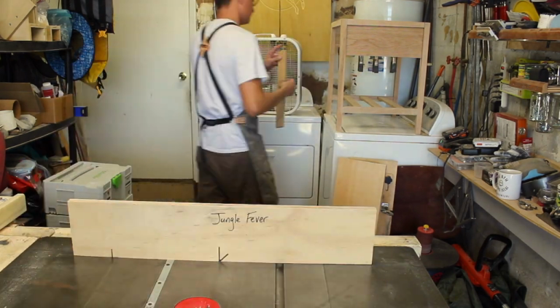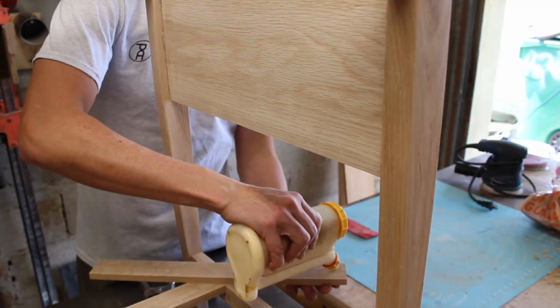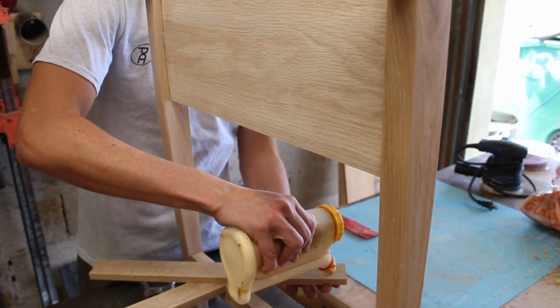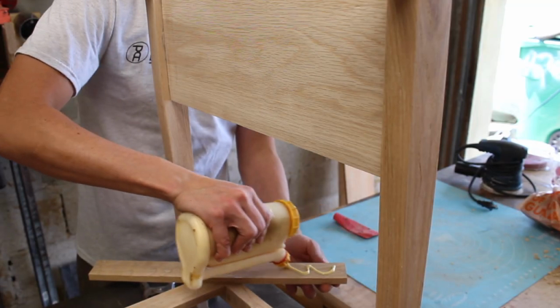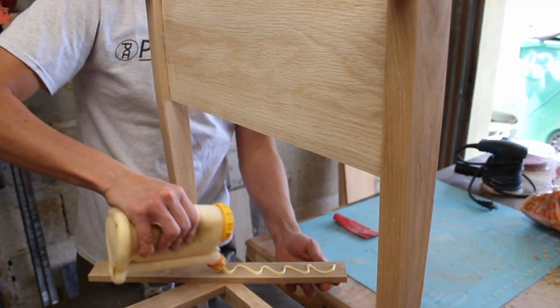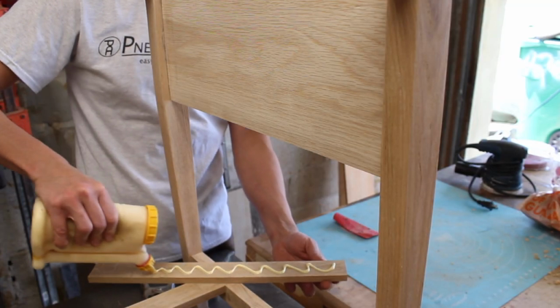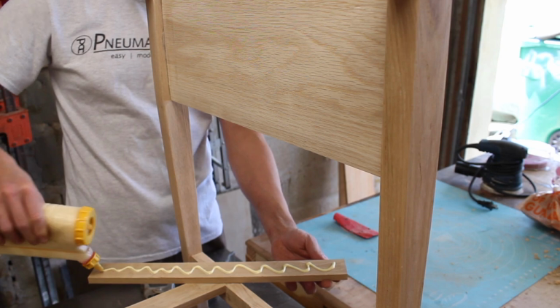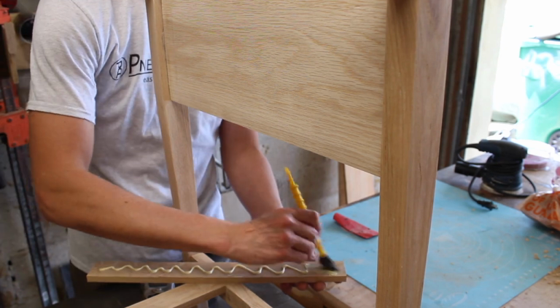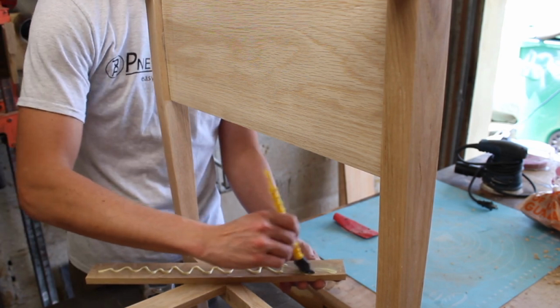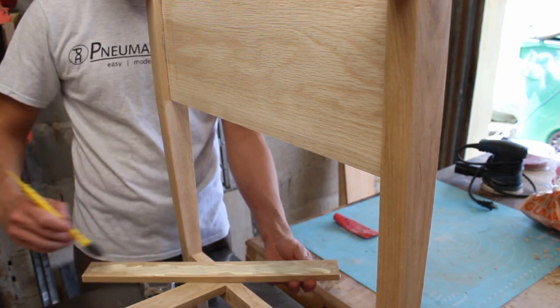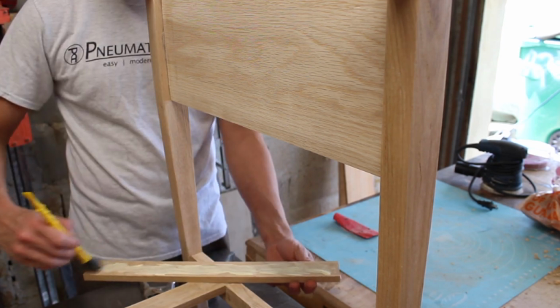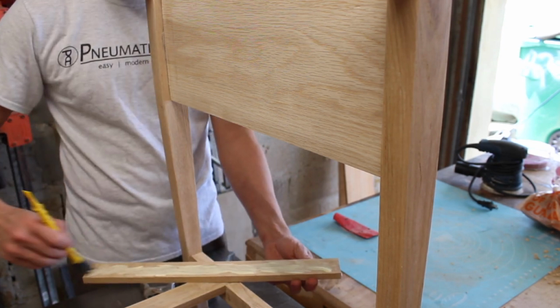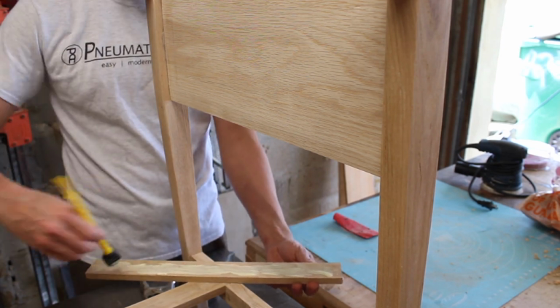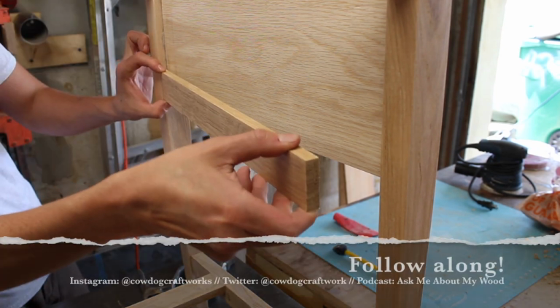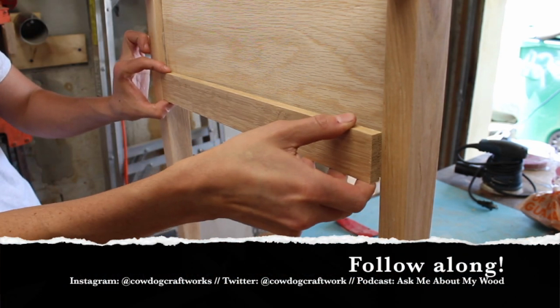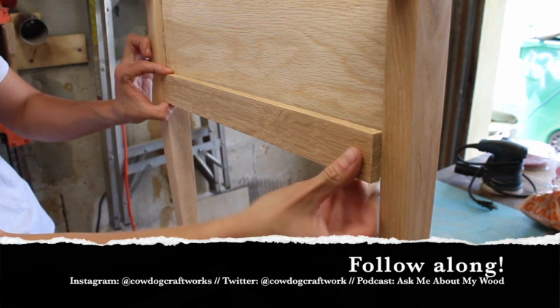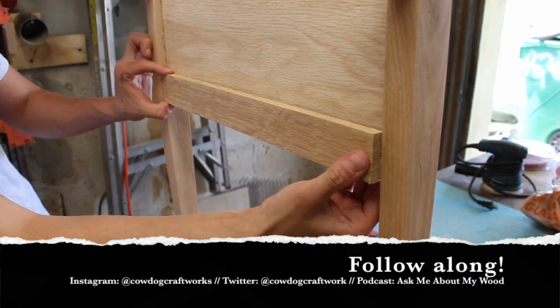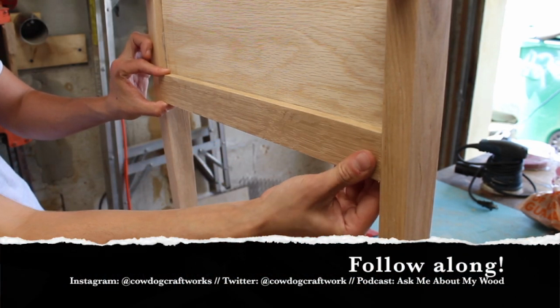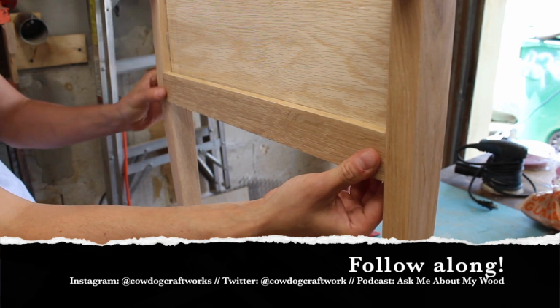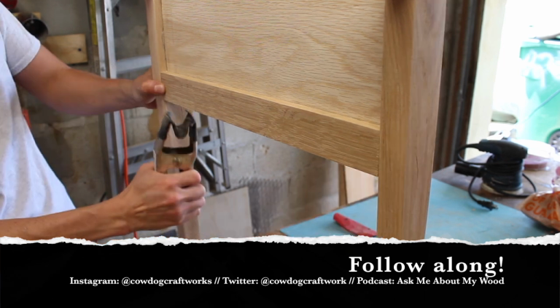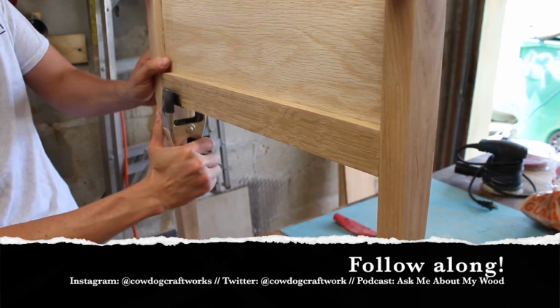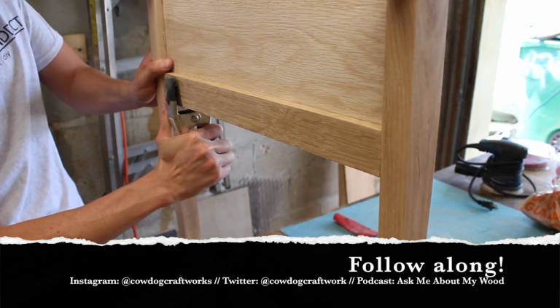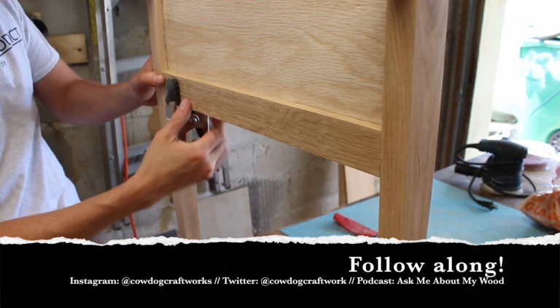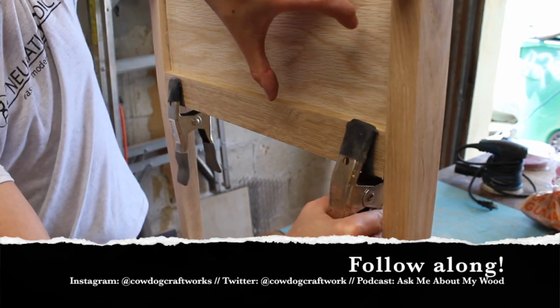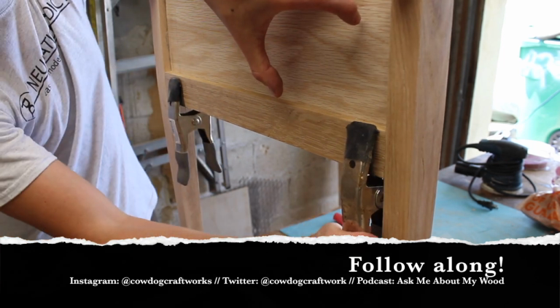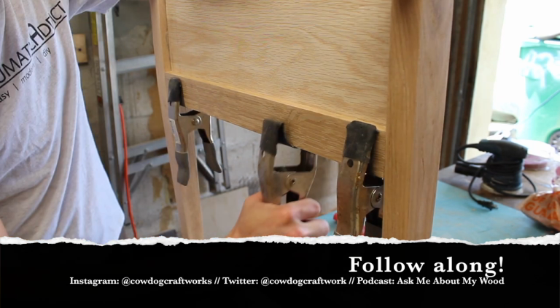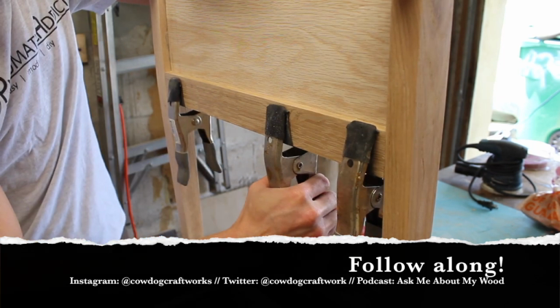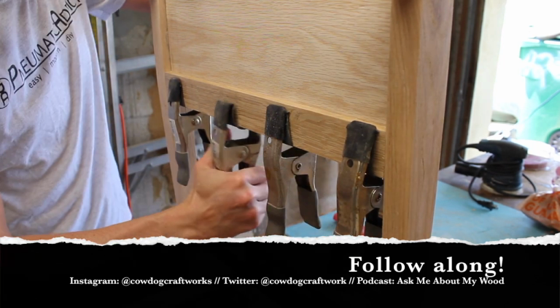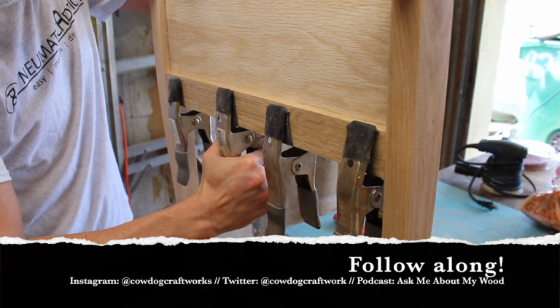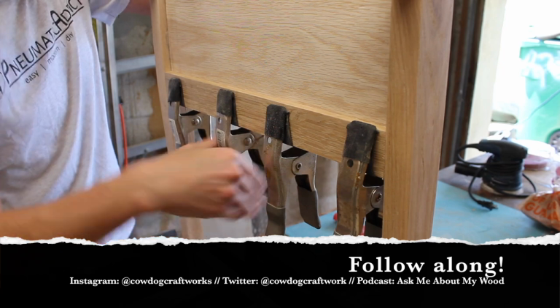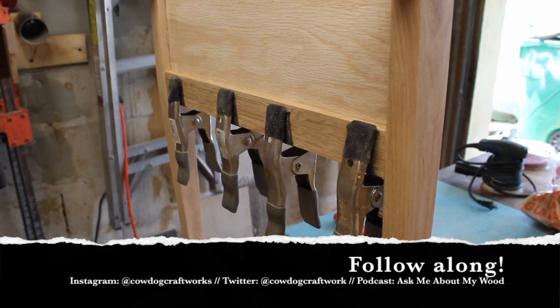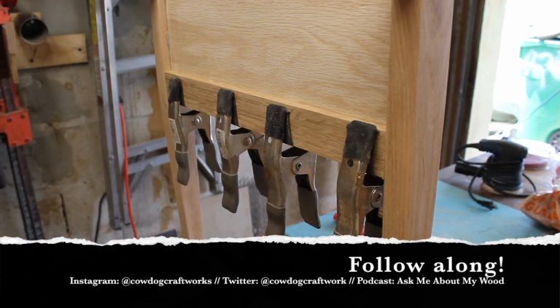If you like what you see, go ahead and like, comment, subscribe, and hit the bell below for notifications. For more daily content, follow me on Instagram, and for woodworking banter with friends, check out our podcast Ask Me About My Wood, available on all major podcast platforms.